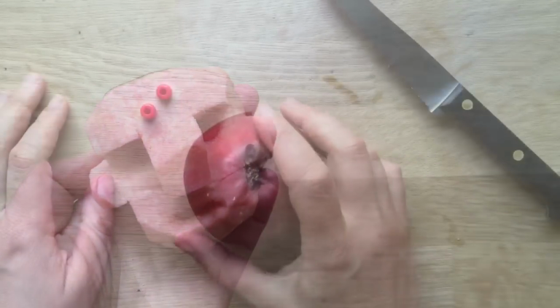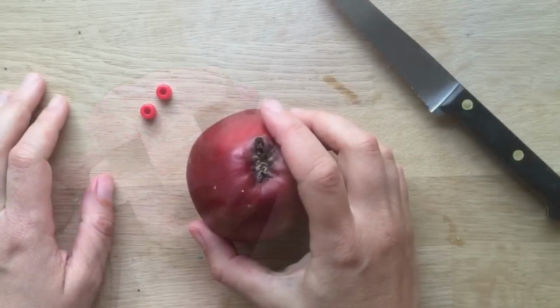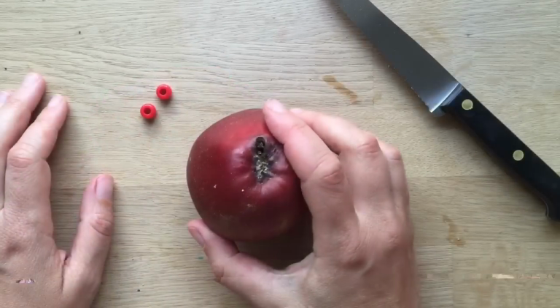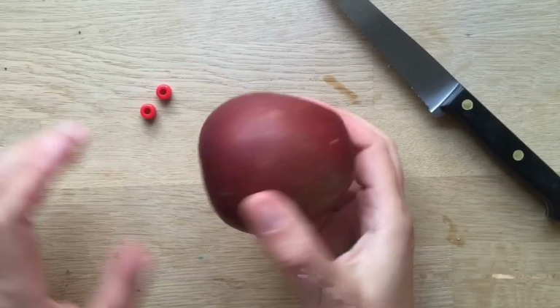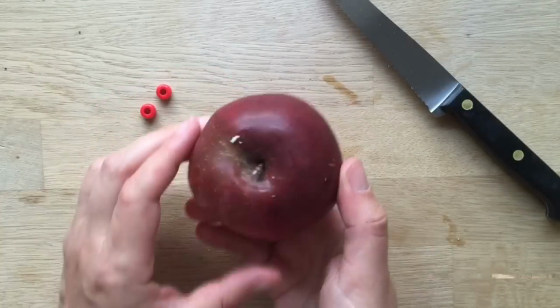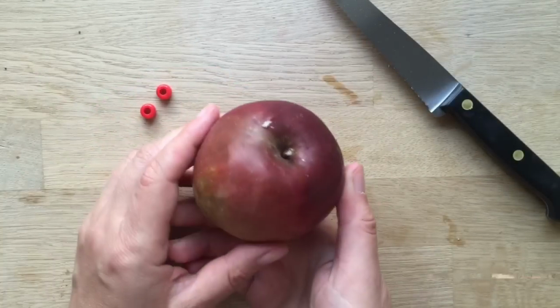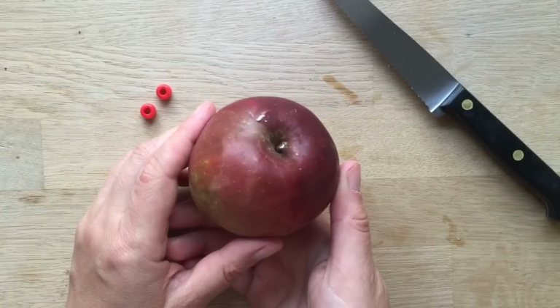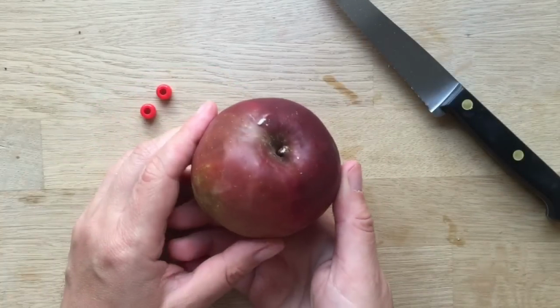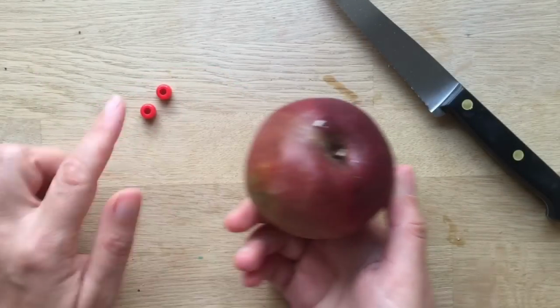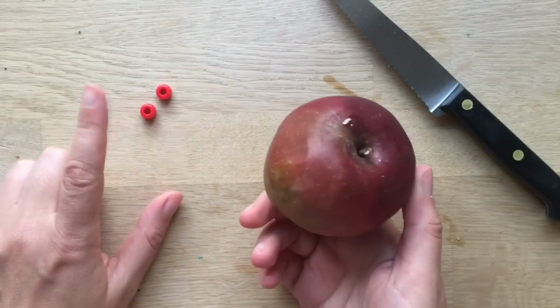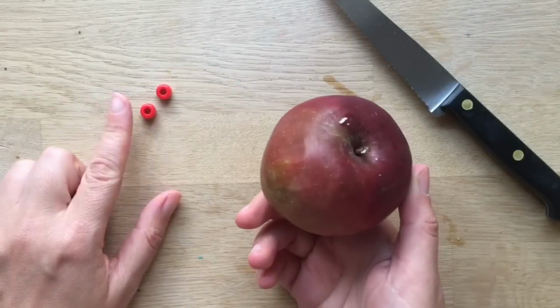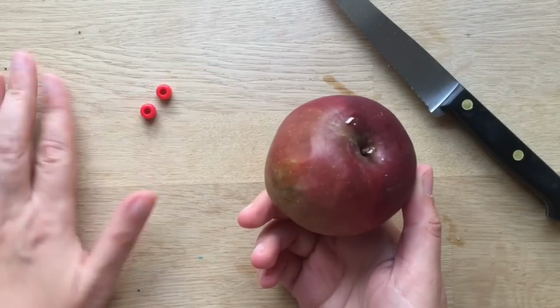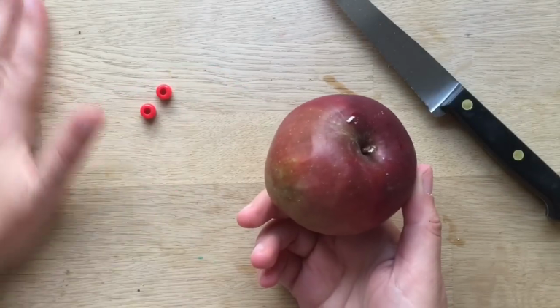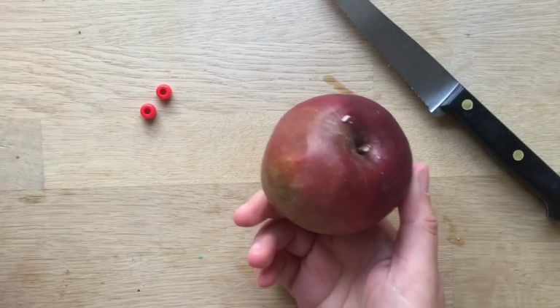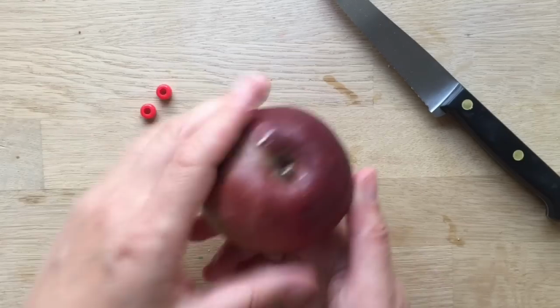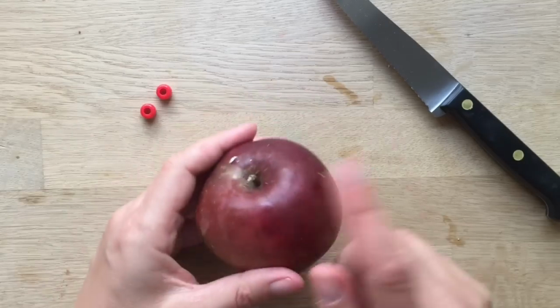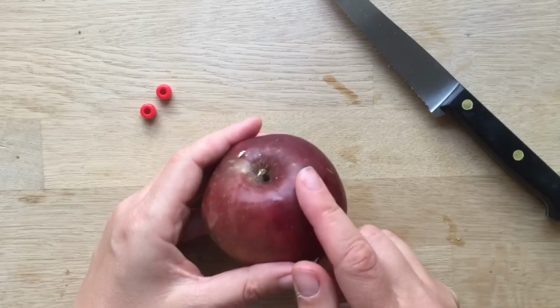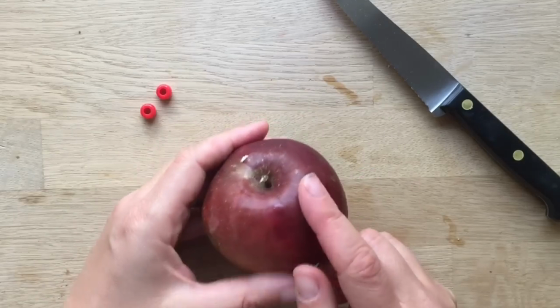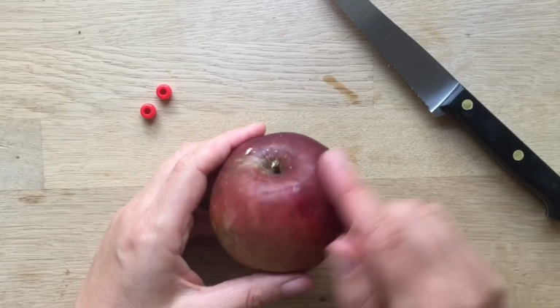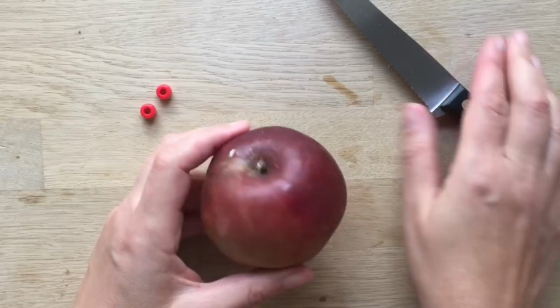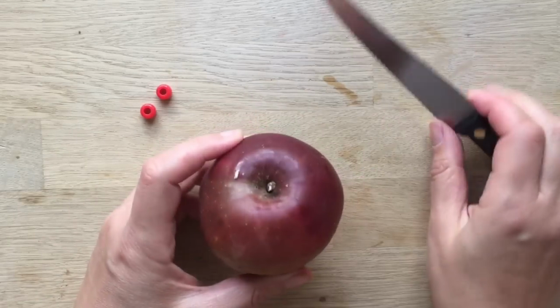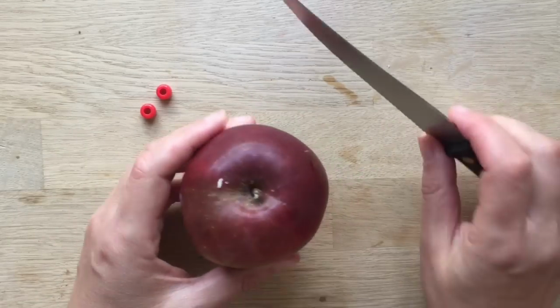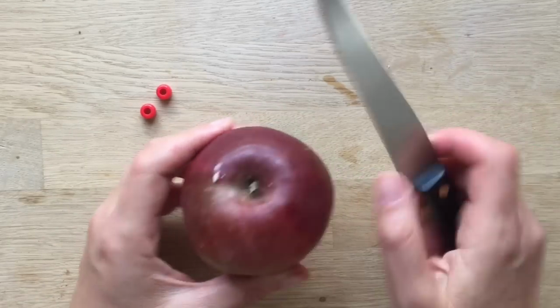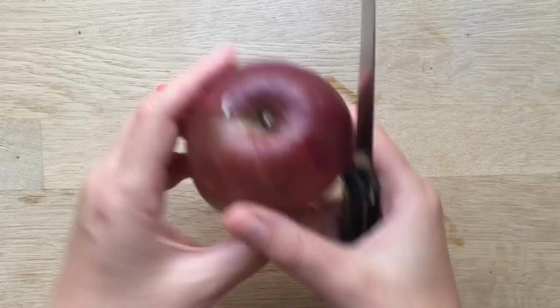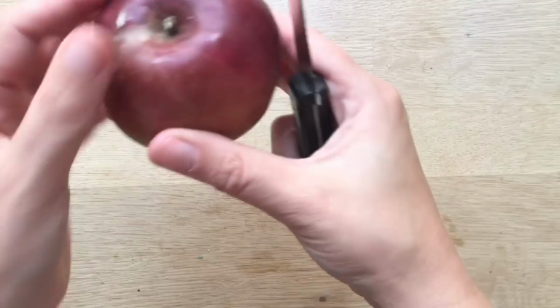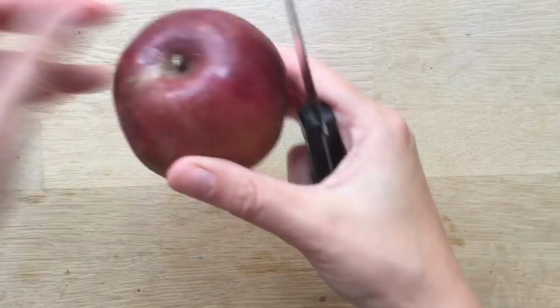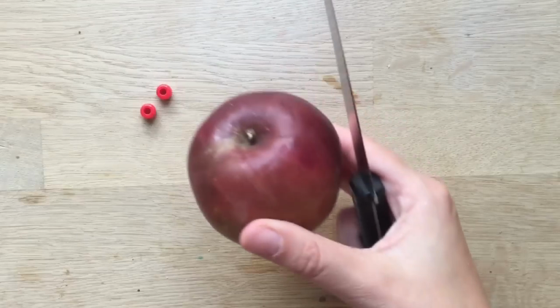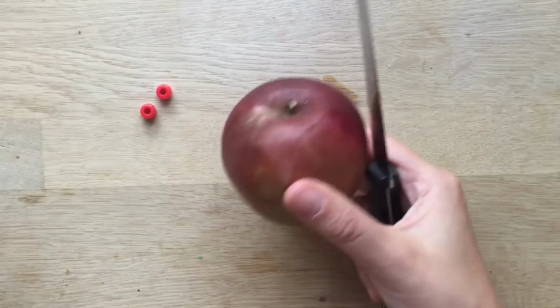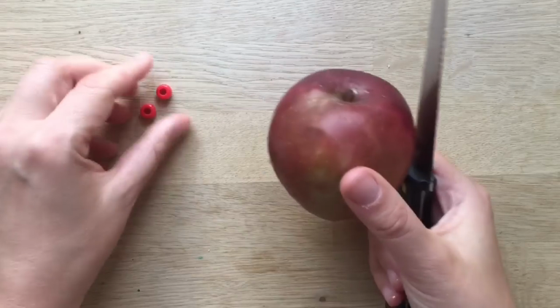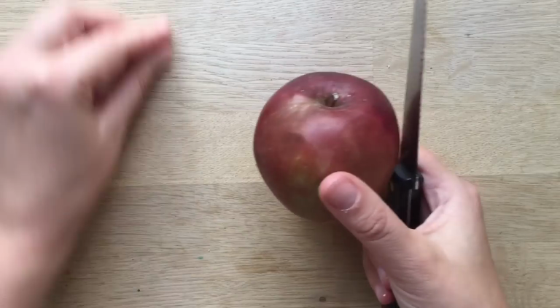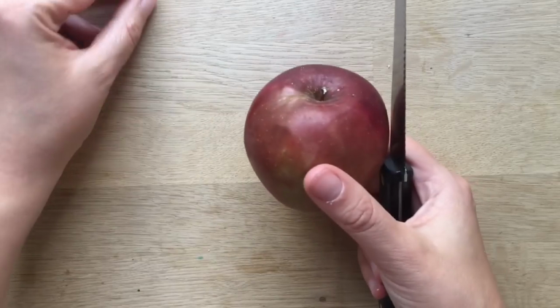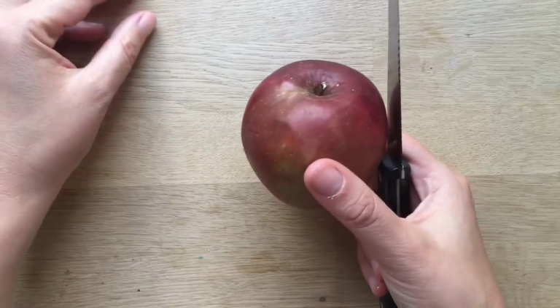So you will need an apple, some beads or googly eyes, and a knife, and we shall make our shrunken apple heads.